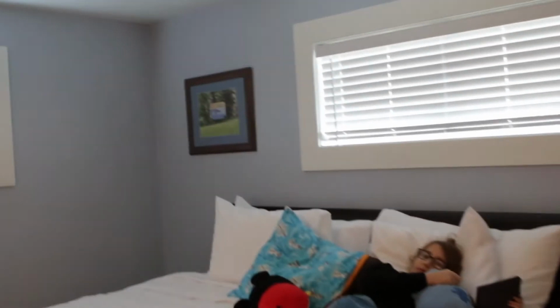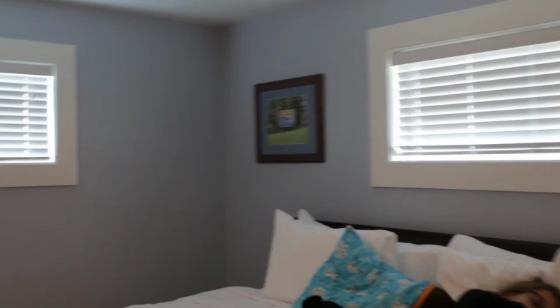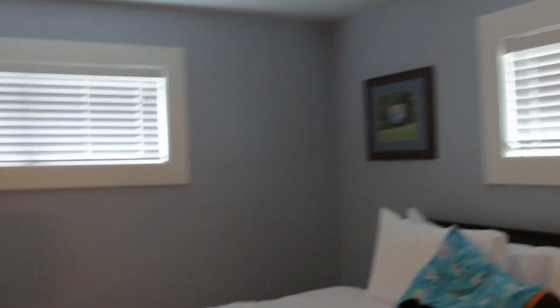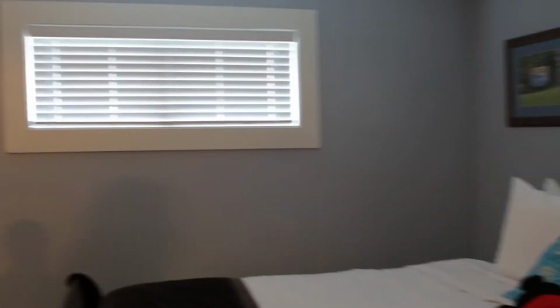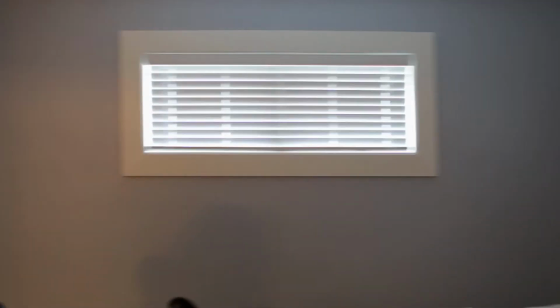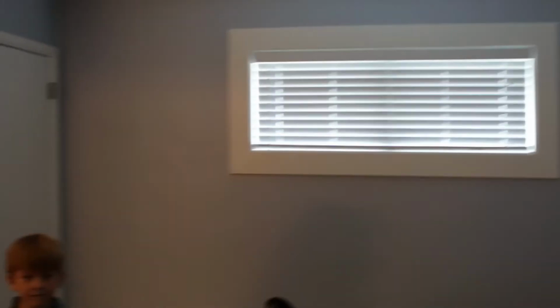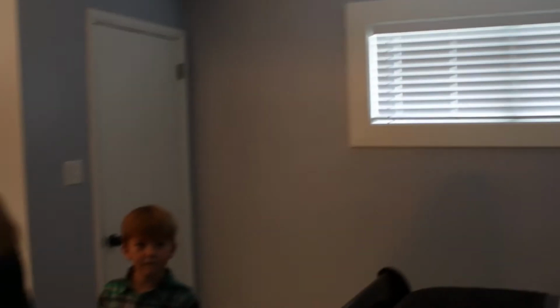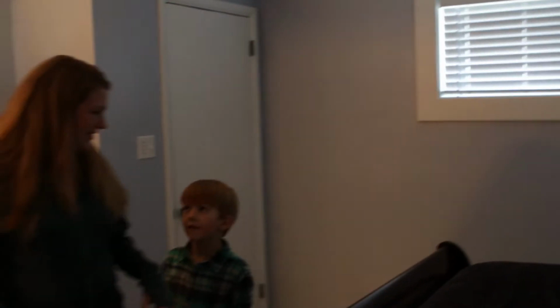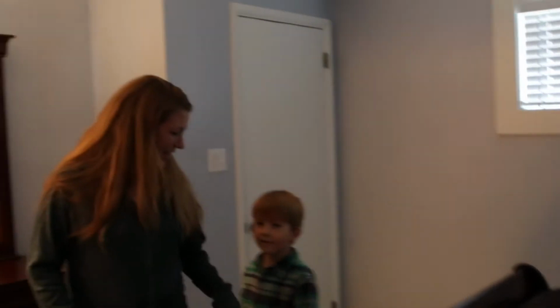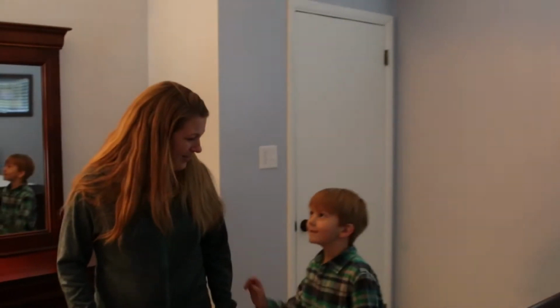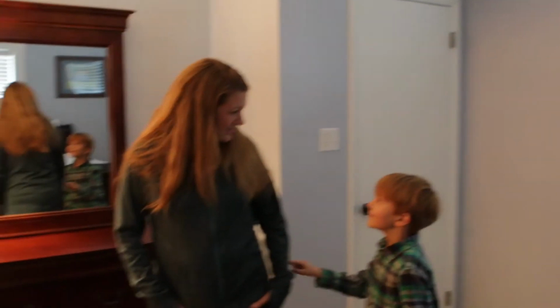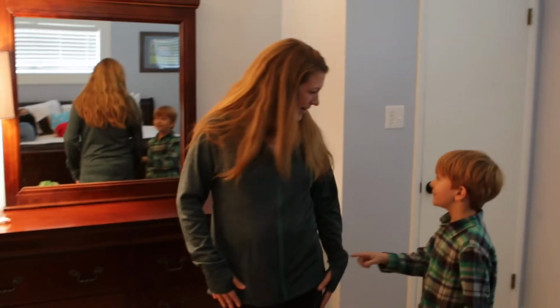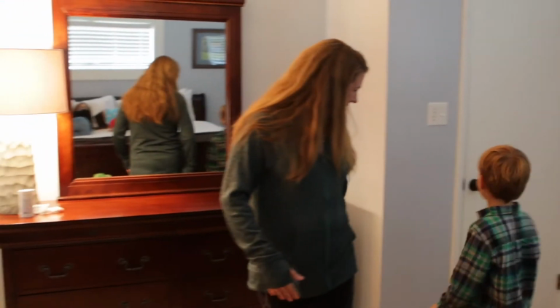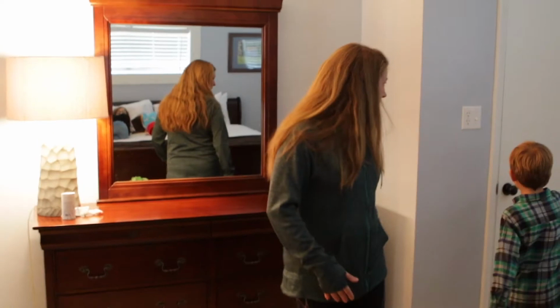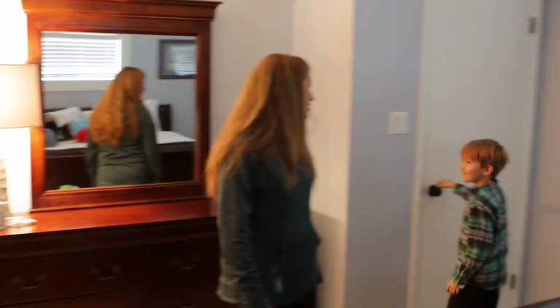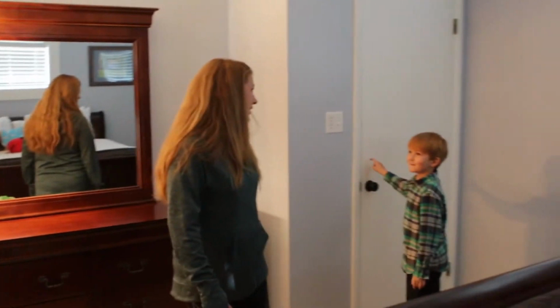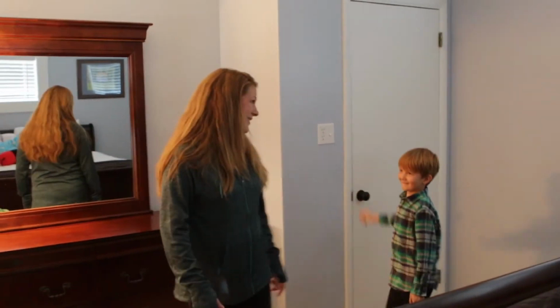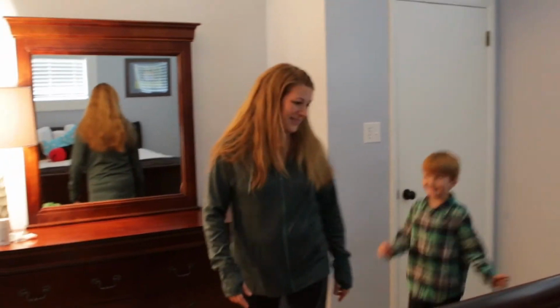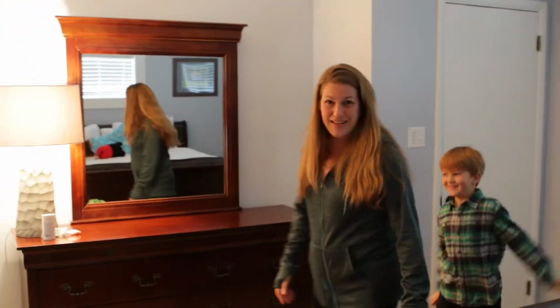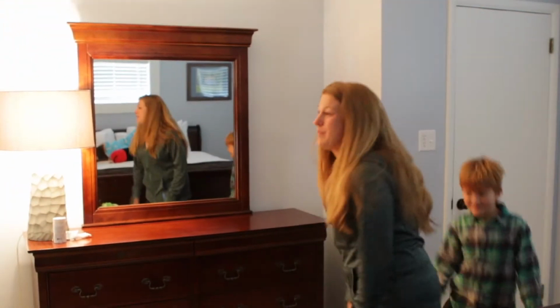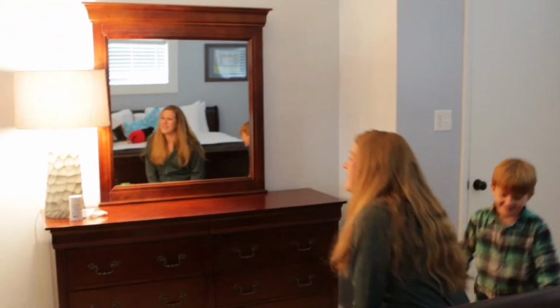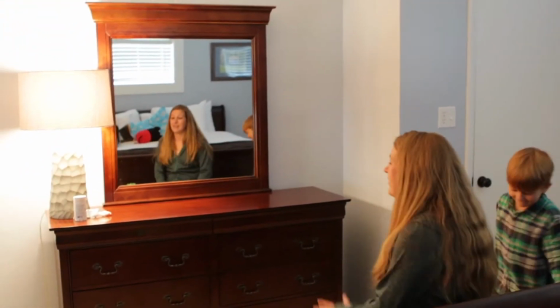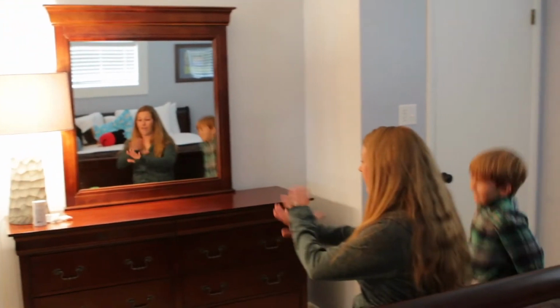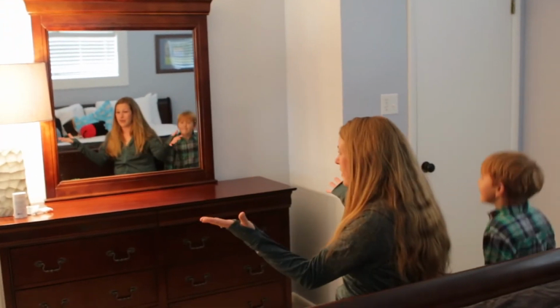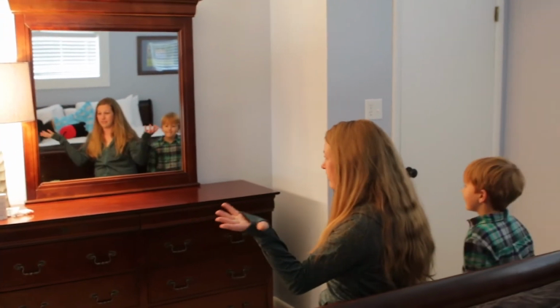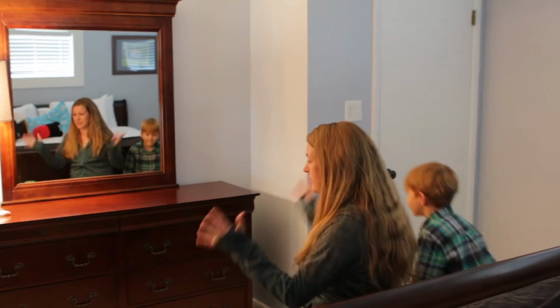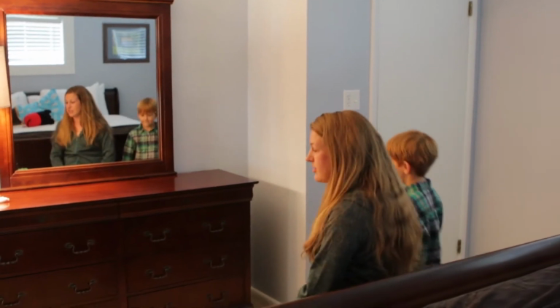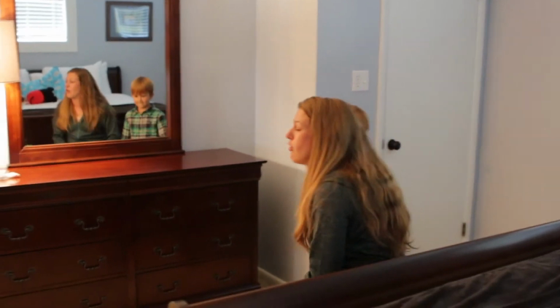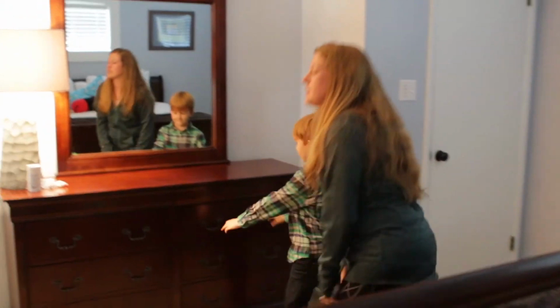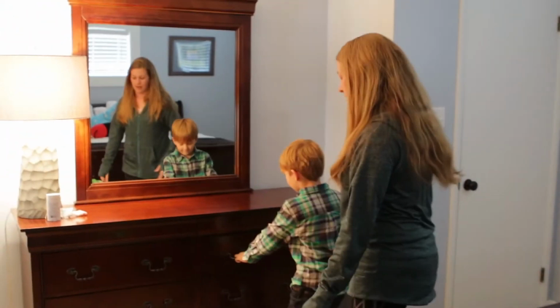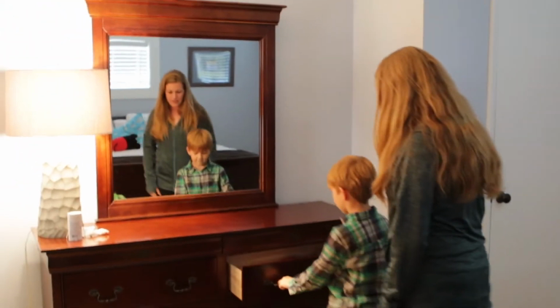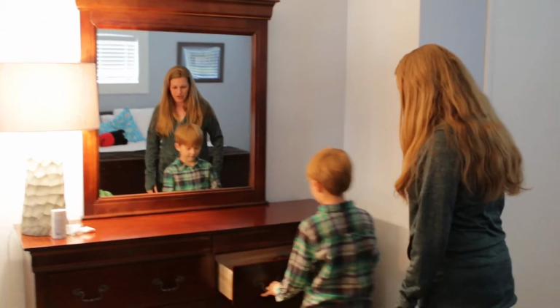There is another closet if you wanted to hang up a couple of things, and then there are sitting benches and a full dresser. There's just so much space in here — and a nice plush closet.